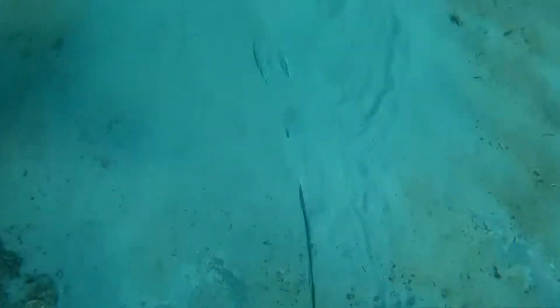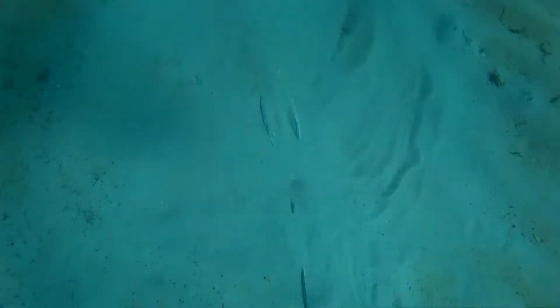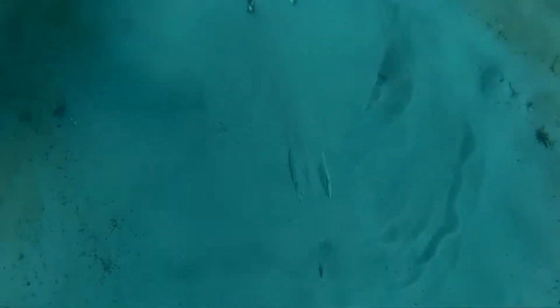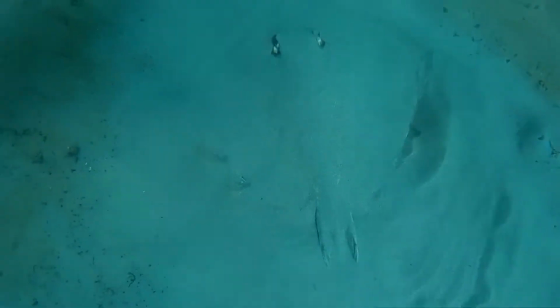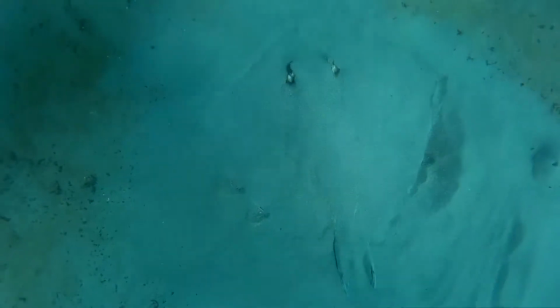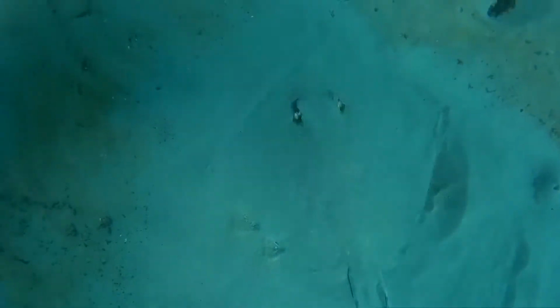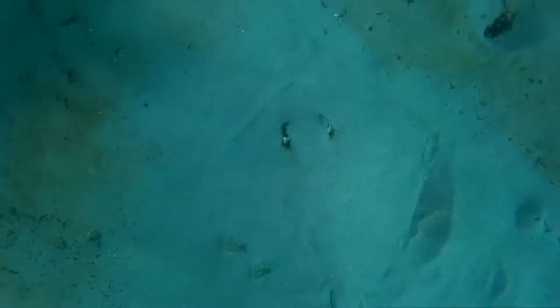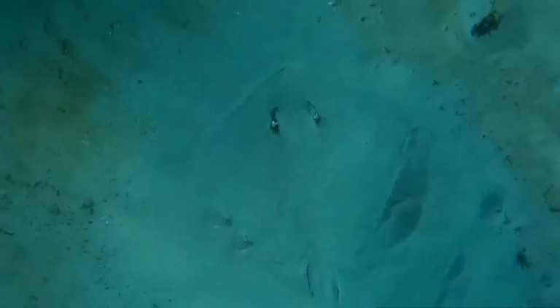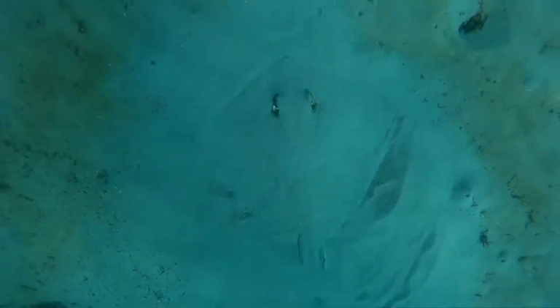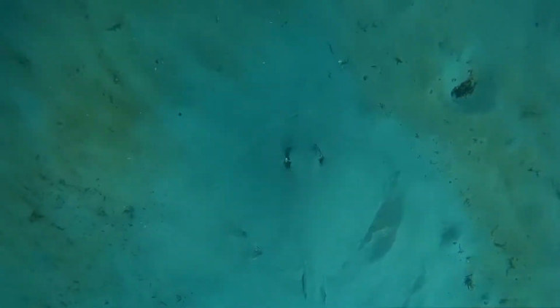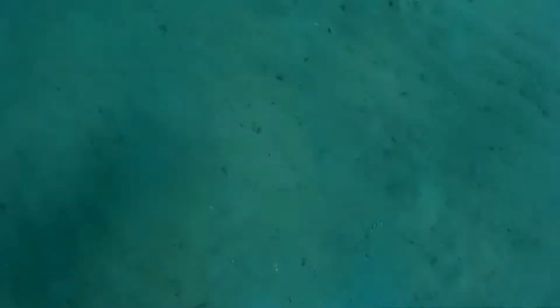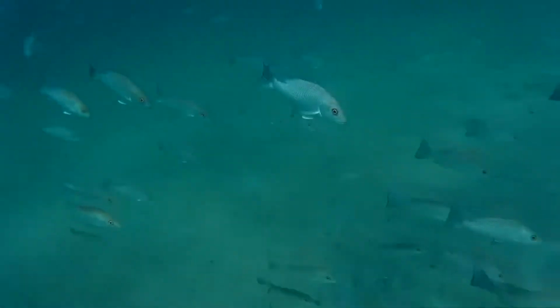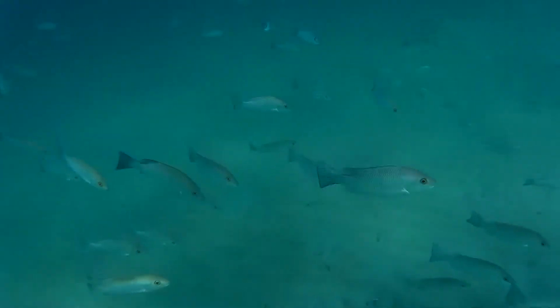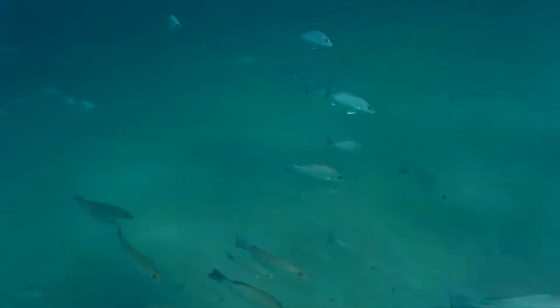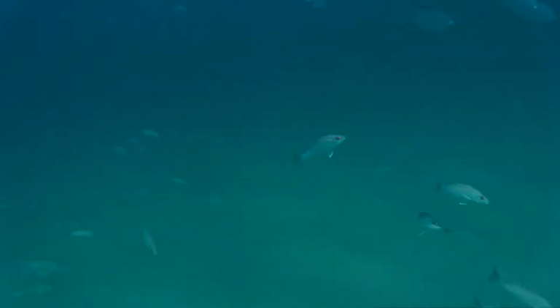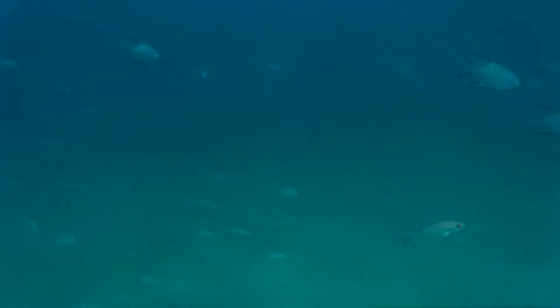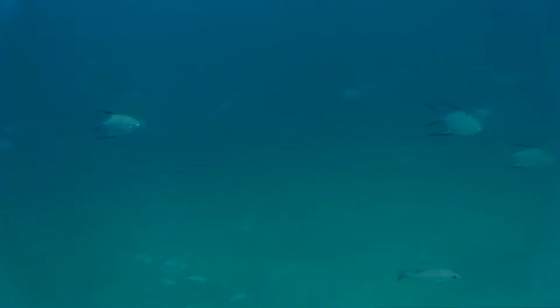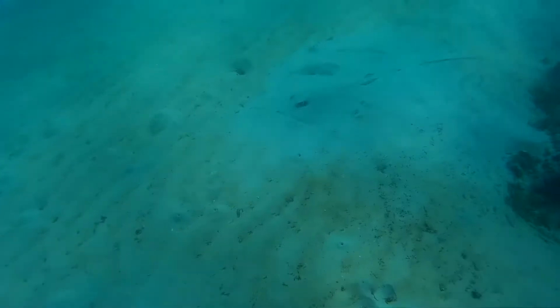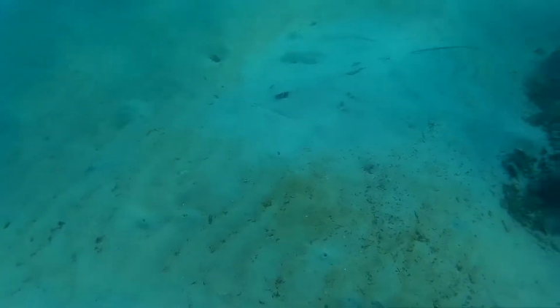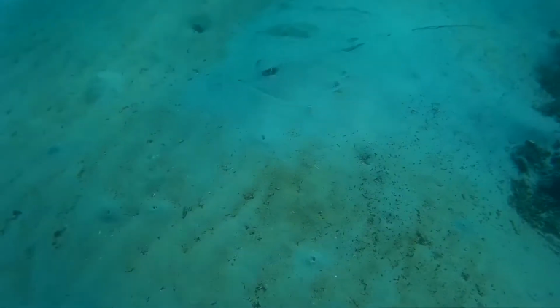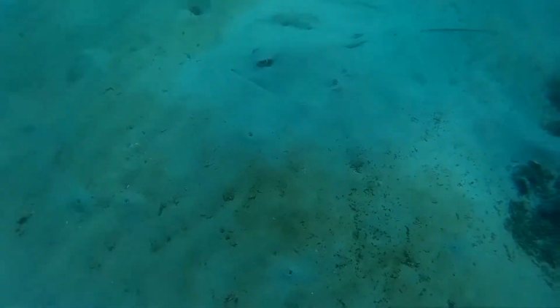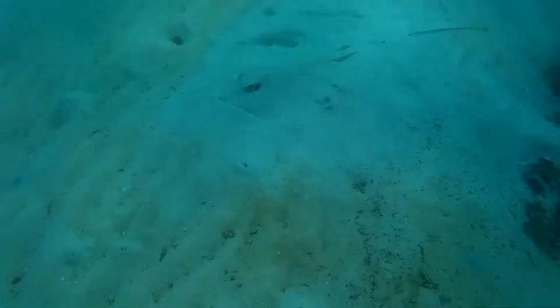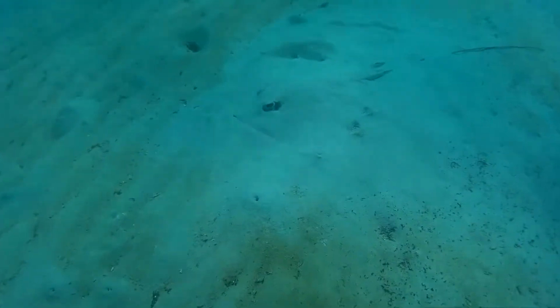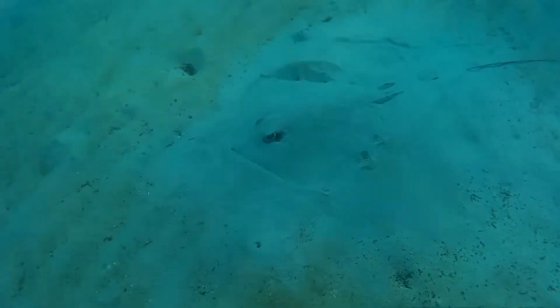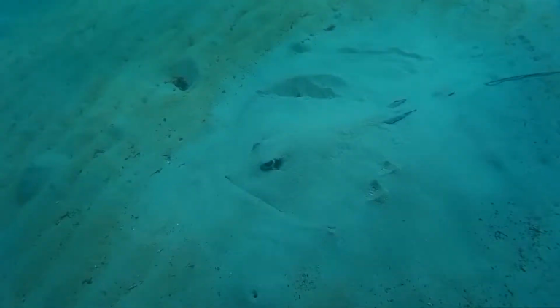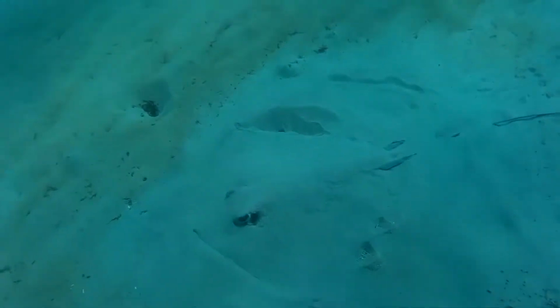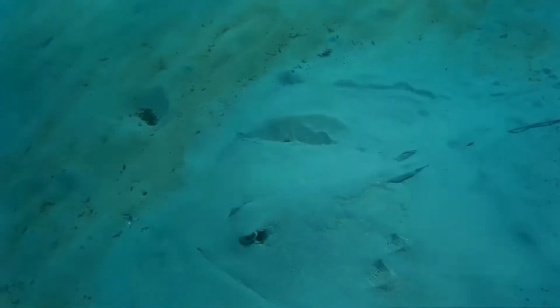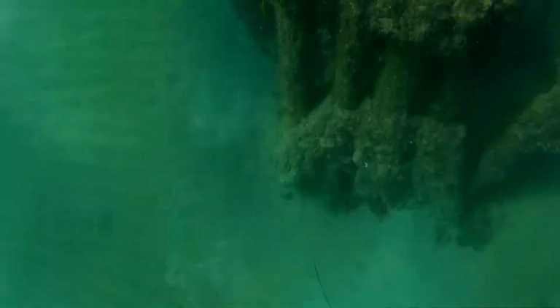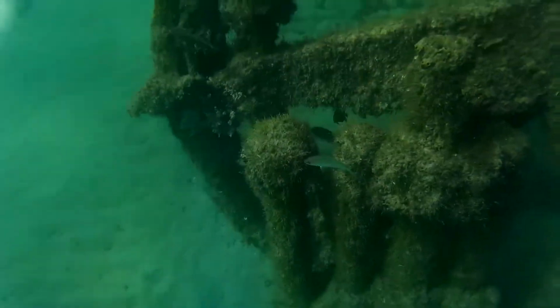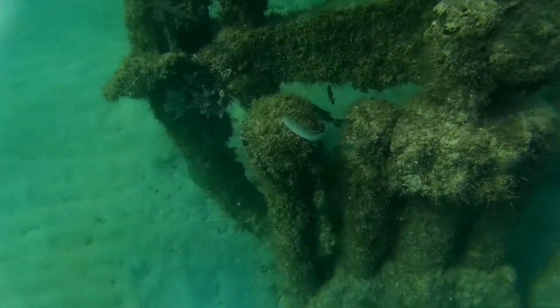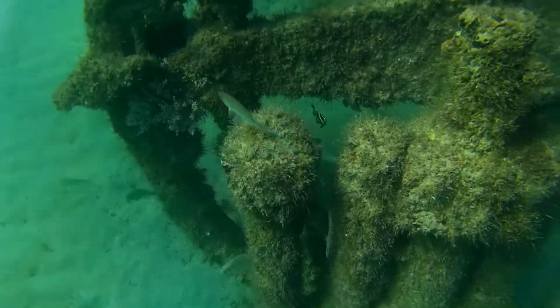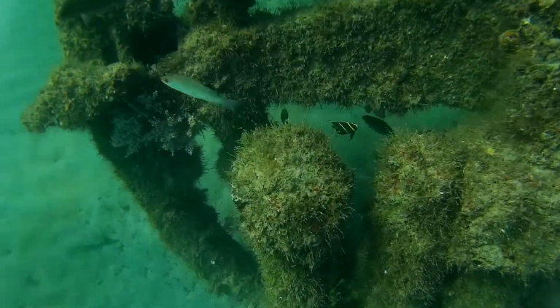I think this is the one I've been seeing out there over the last couple weeks. Many fish. Here's the stingray again as we pass over them.